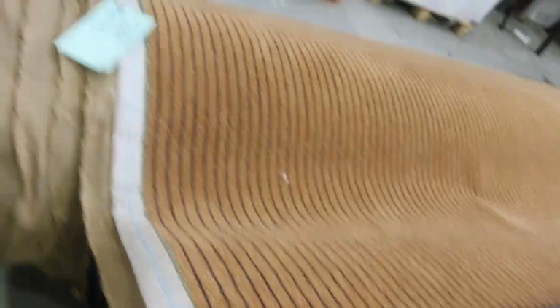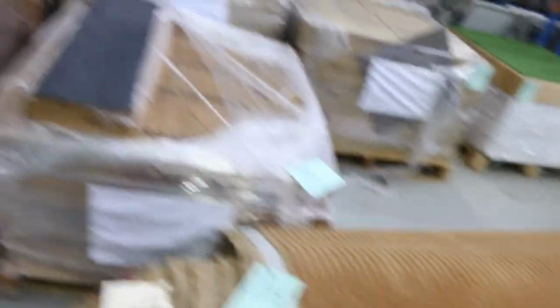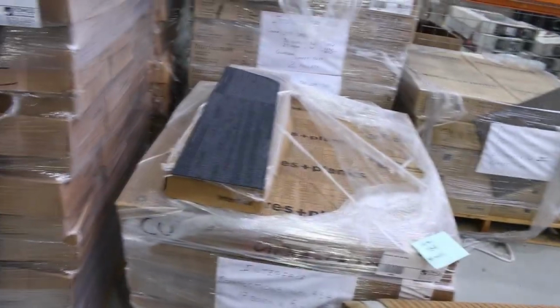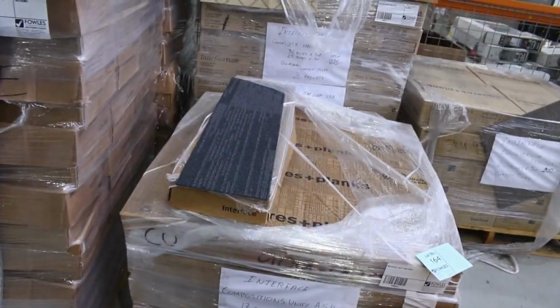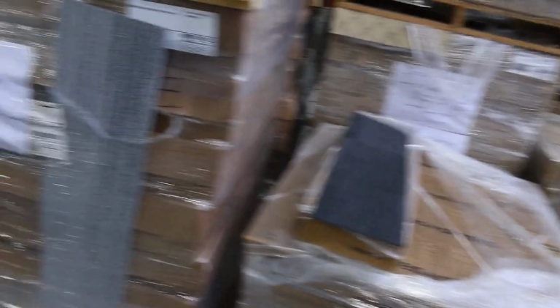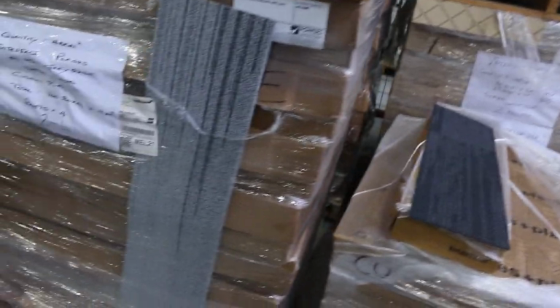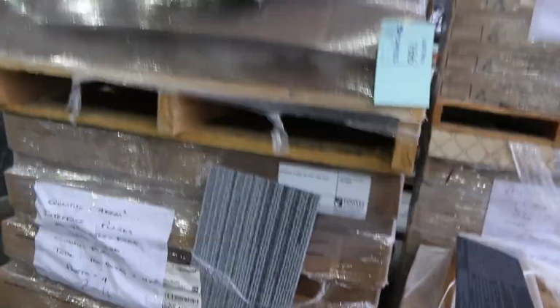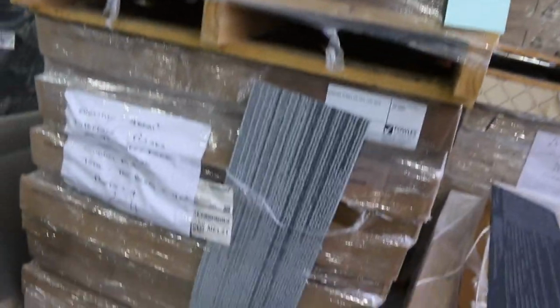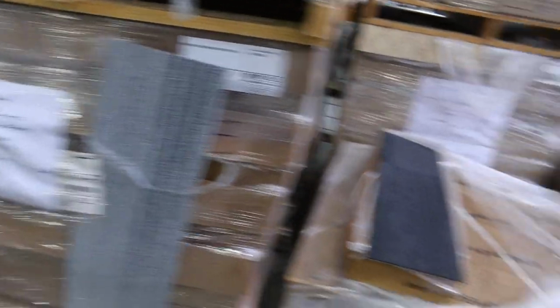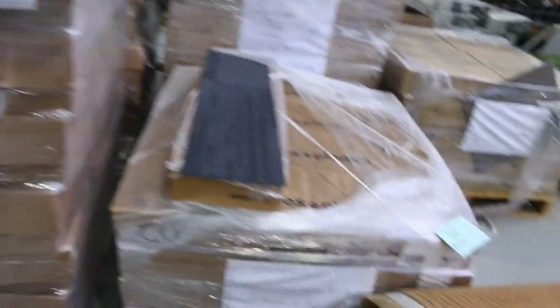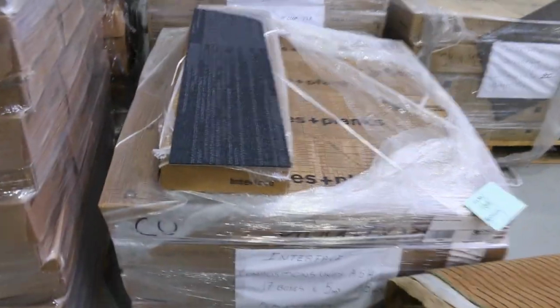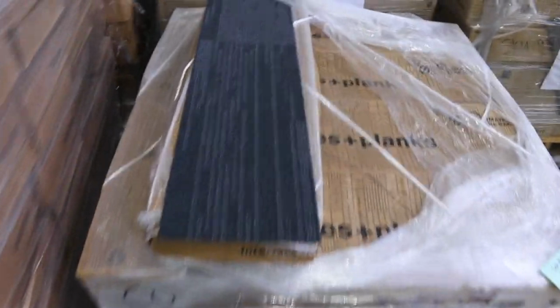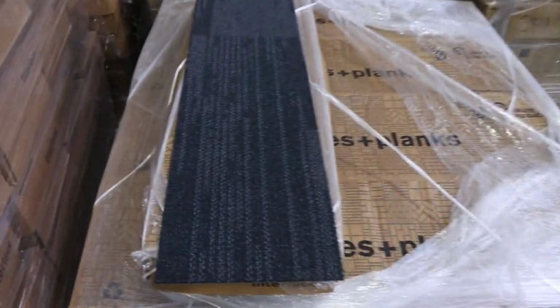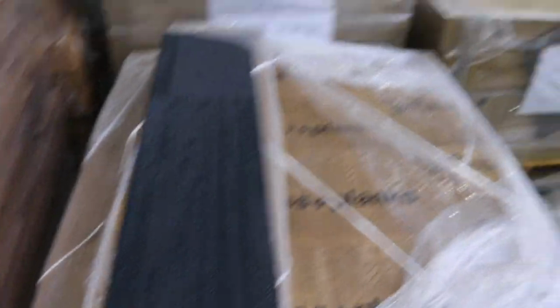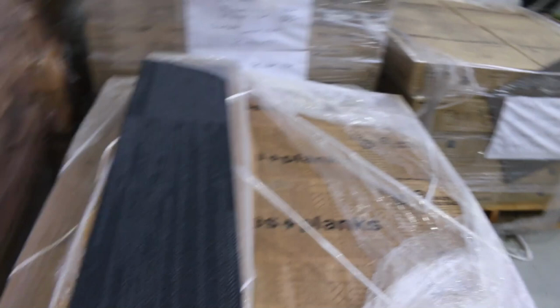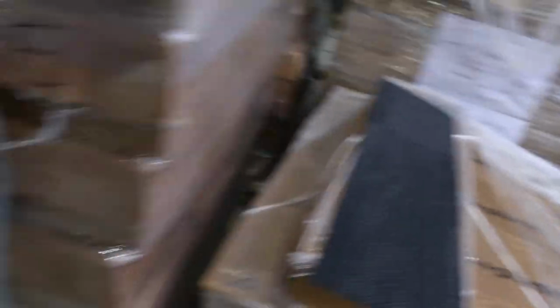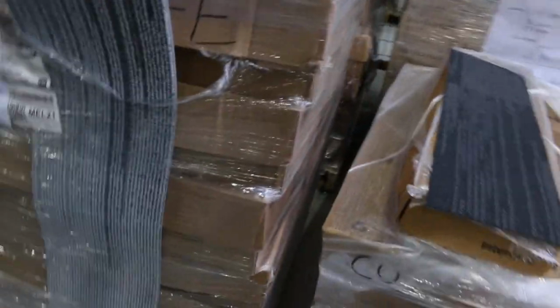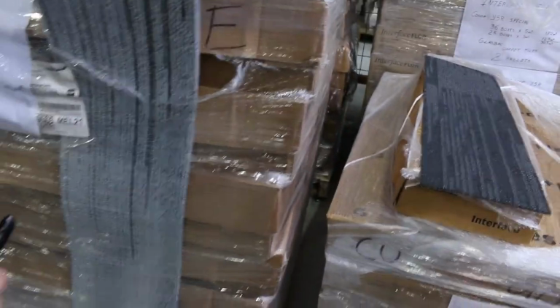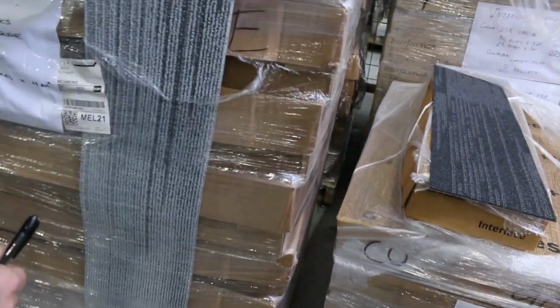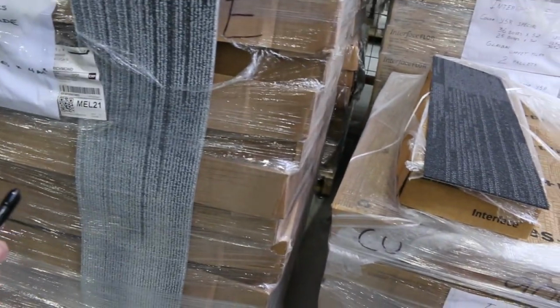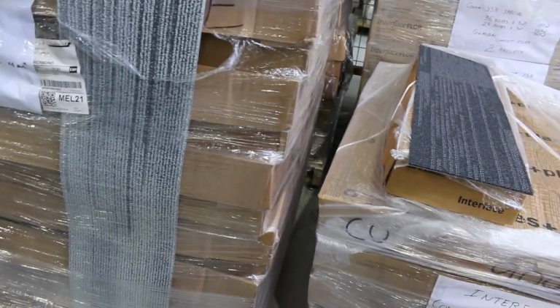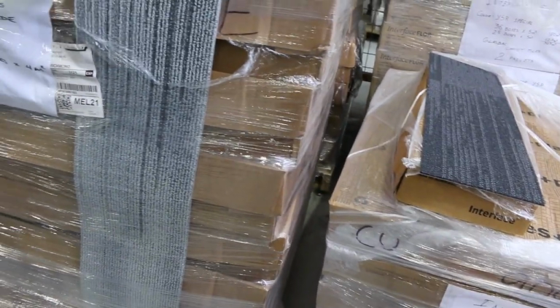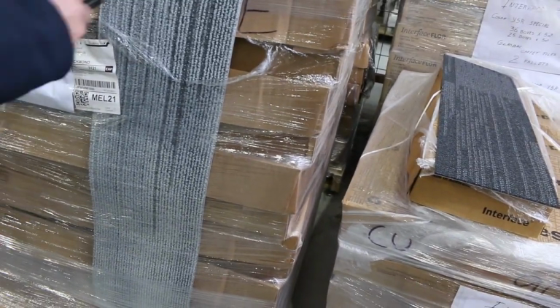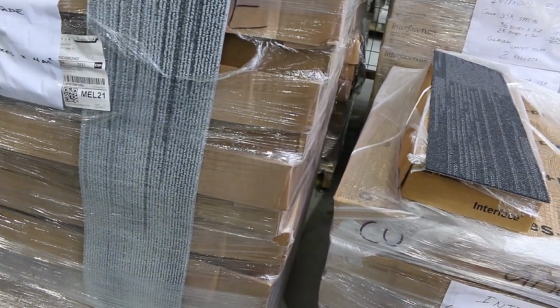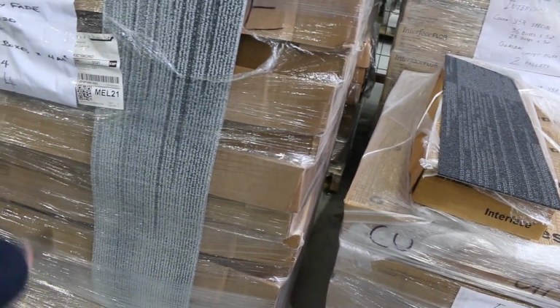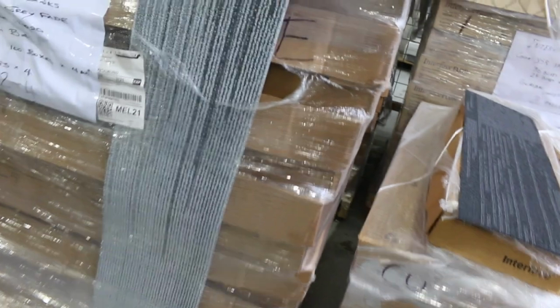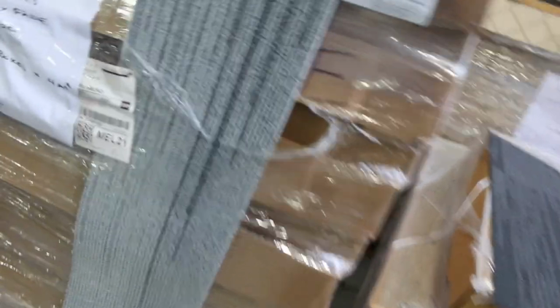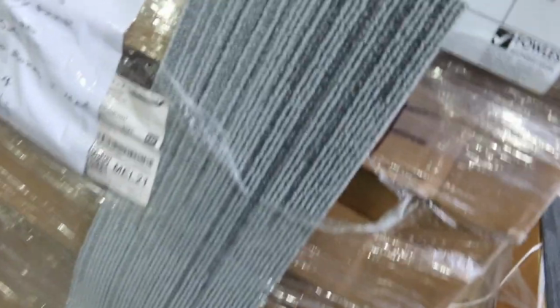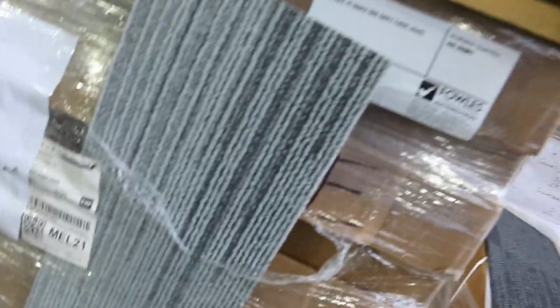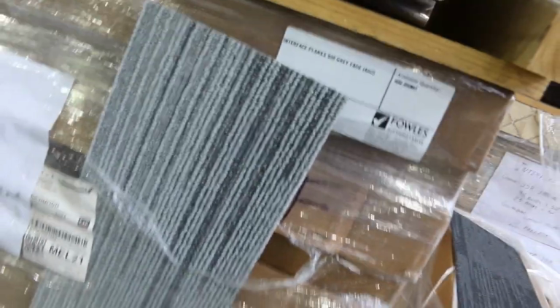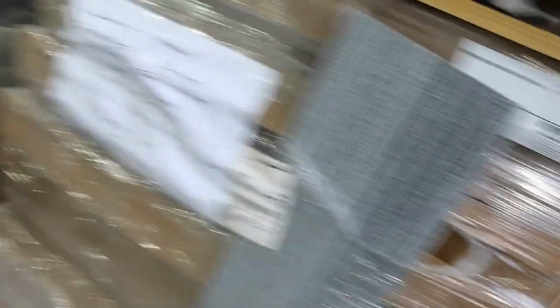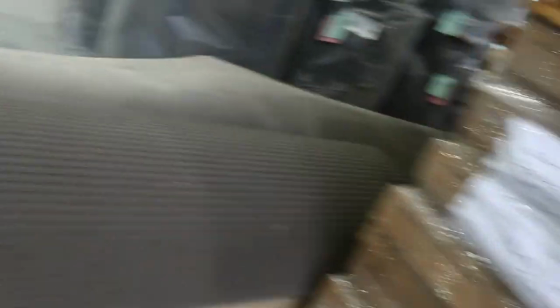Carpet tiles — we've got plenty of different carpet tiles there, starting from as low as $10 a square metre. We've also got these planks. This one here is the interface plank — that's got like a cushion back to it. This is more like around $15, but that normally retails around $60. So really good value there at $15 a metre.